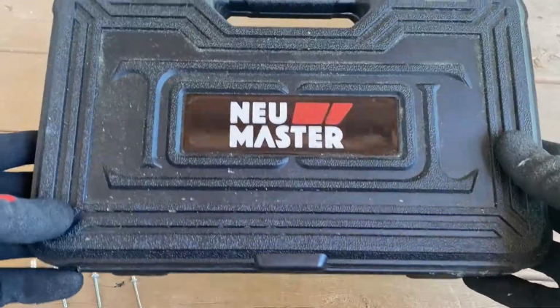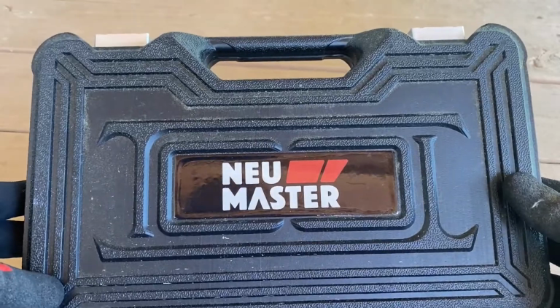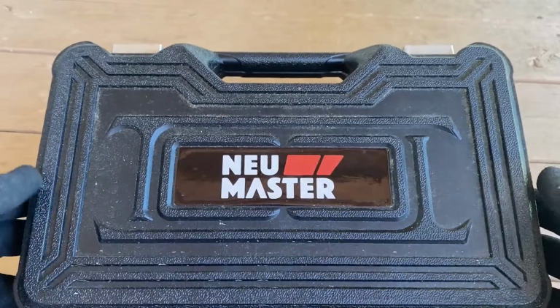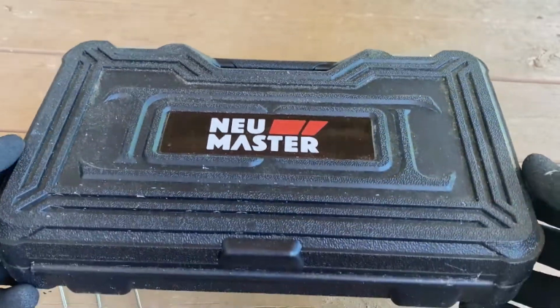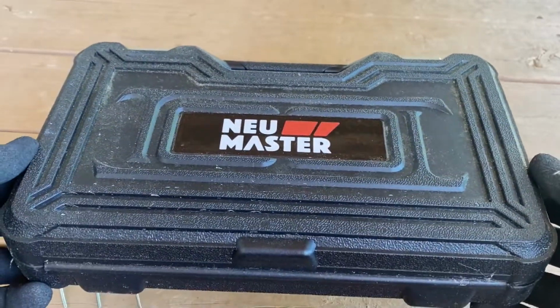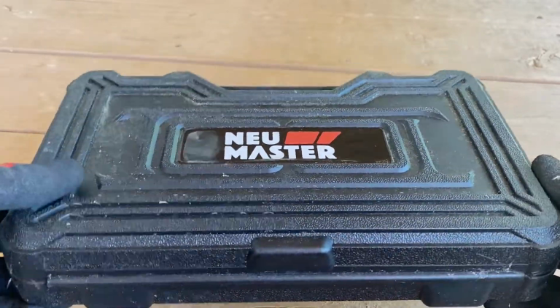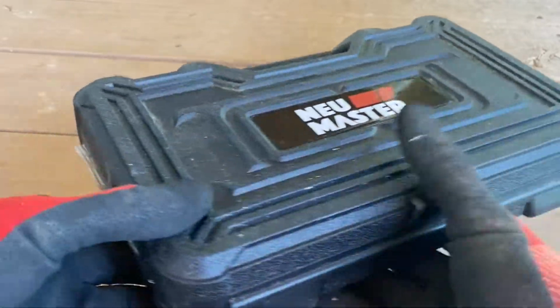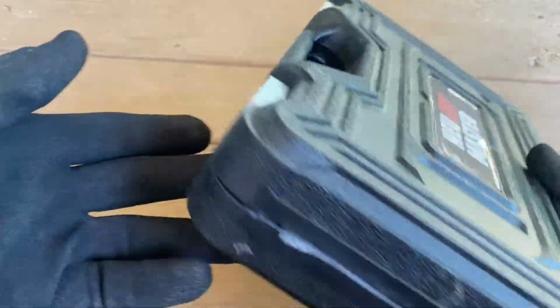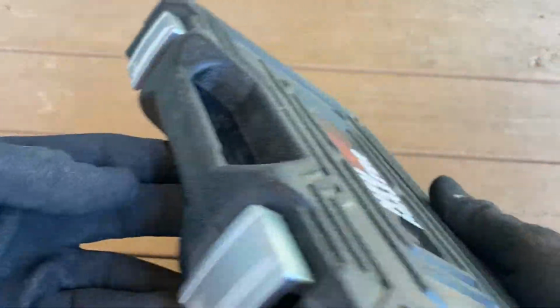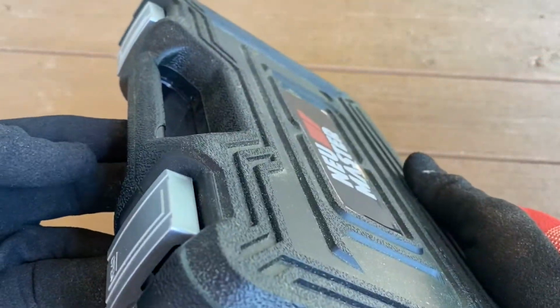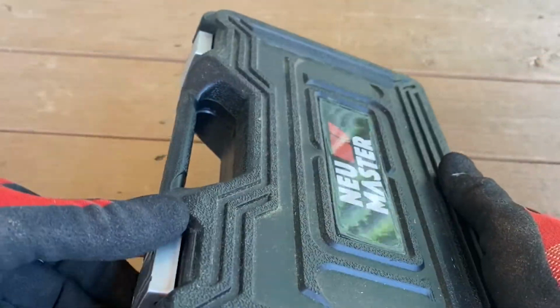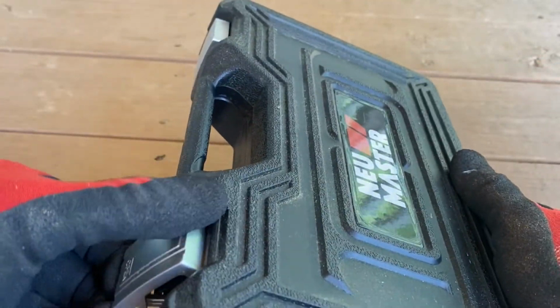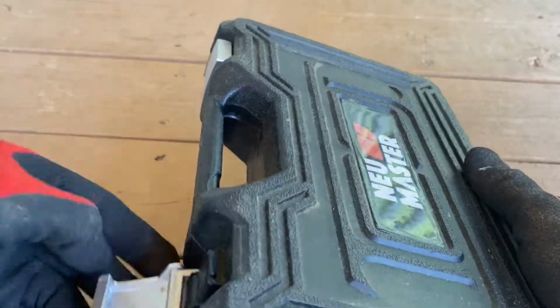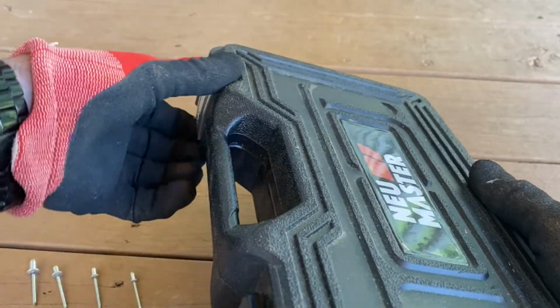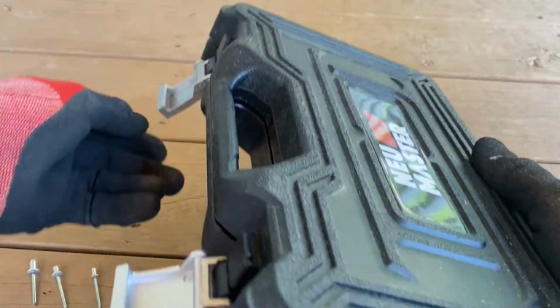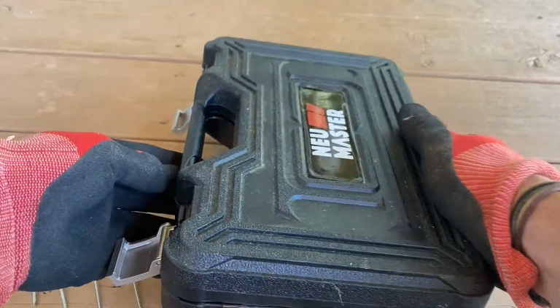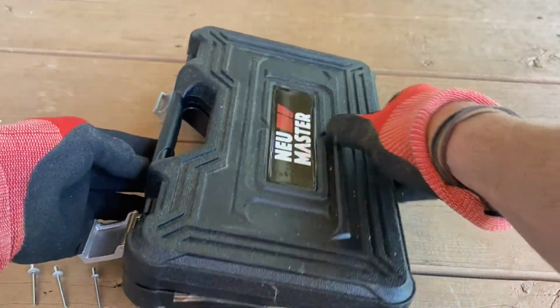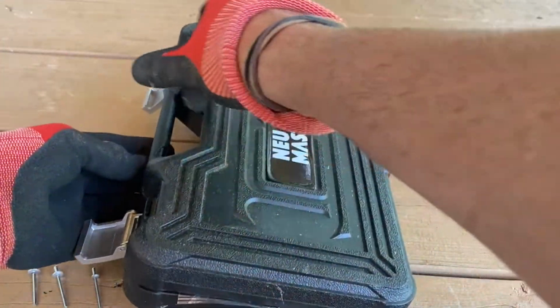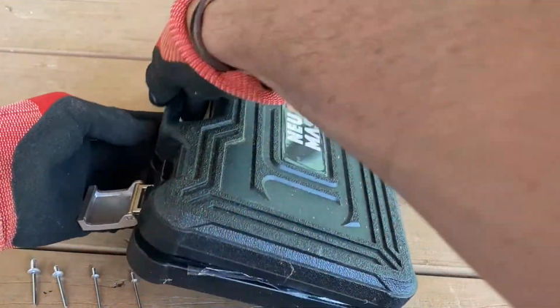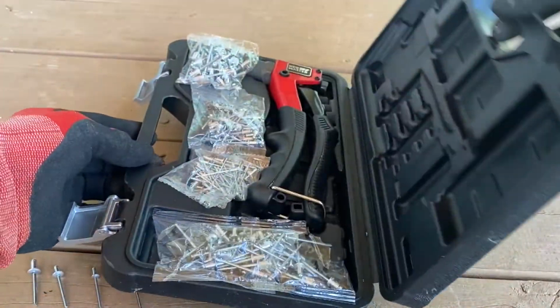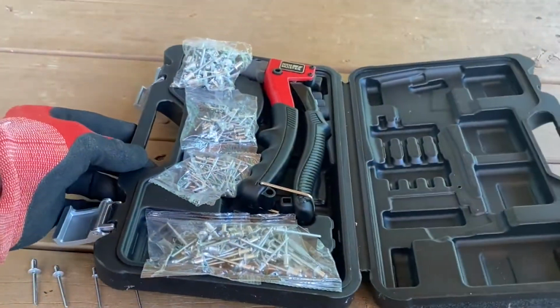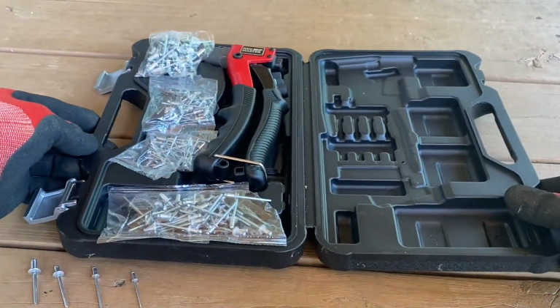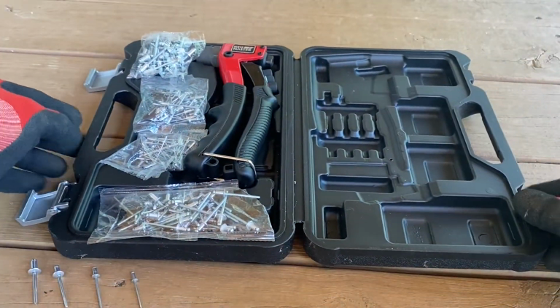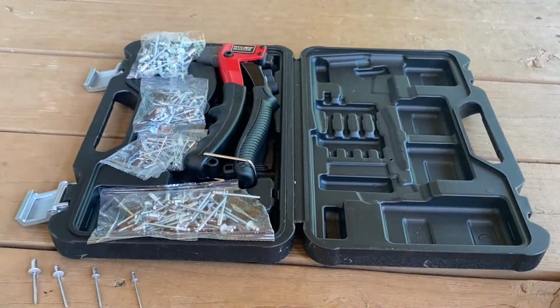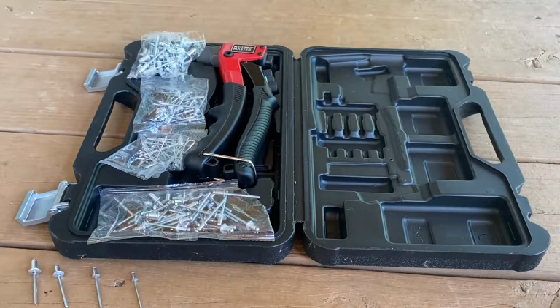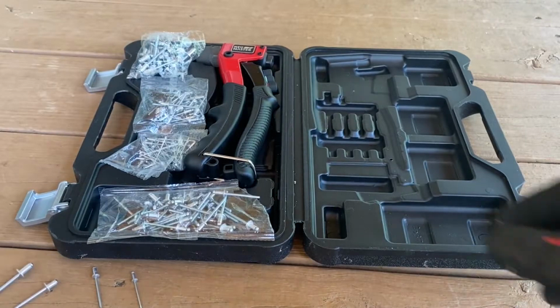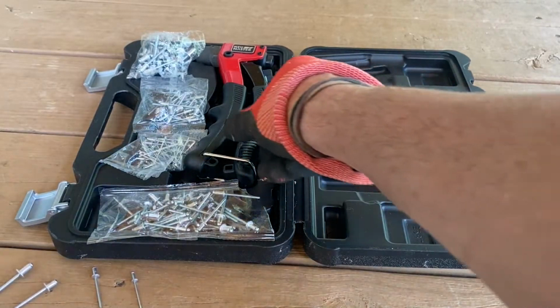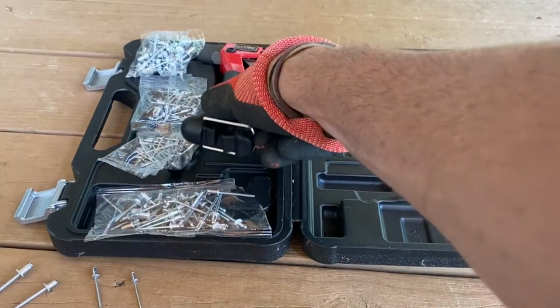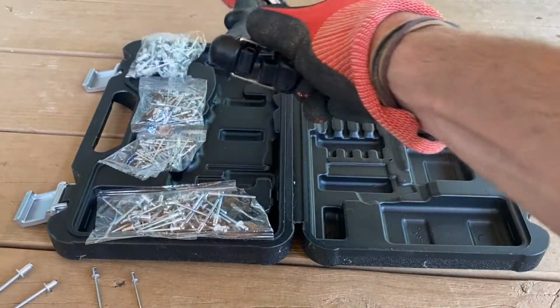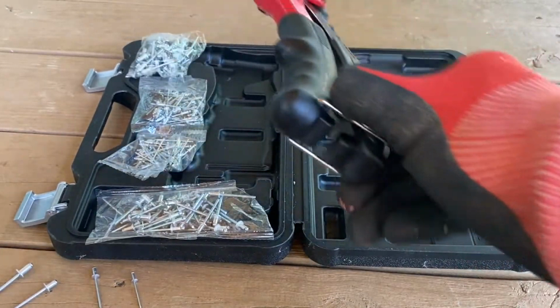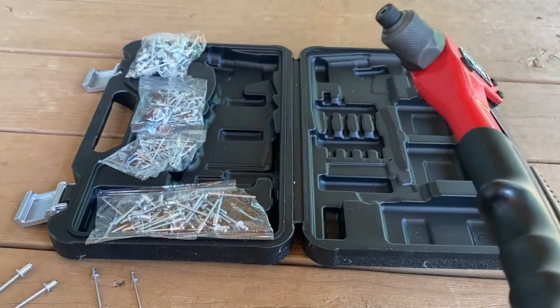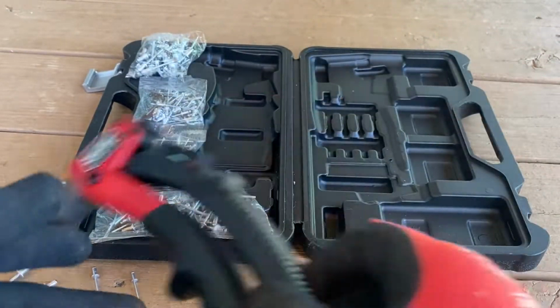Today I want to be going over a rivet gun made by Newmaster. I picked this up off of Amazon for a couple of projects I had to do on my truck, and it worked out really well. I want to kind of show you this as an overview — it's a really affordable option and it's just a very simple rivet gun.